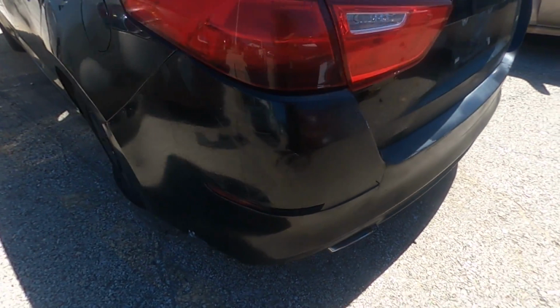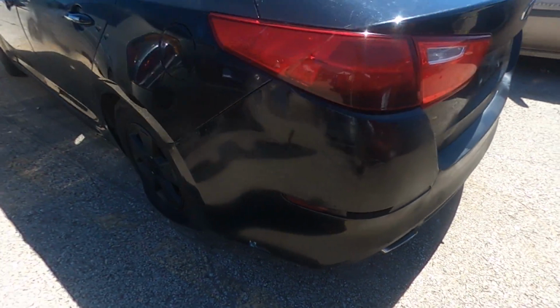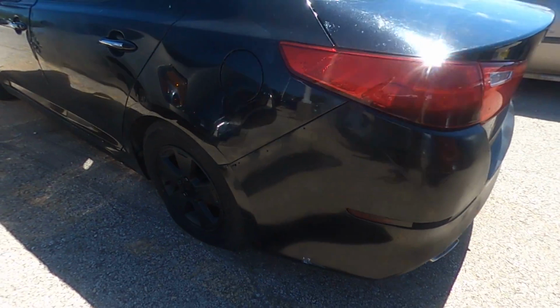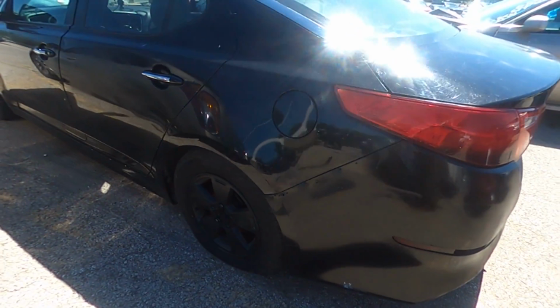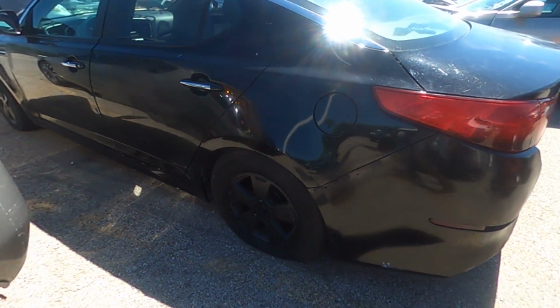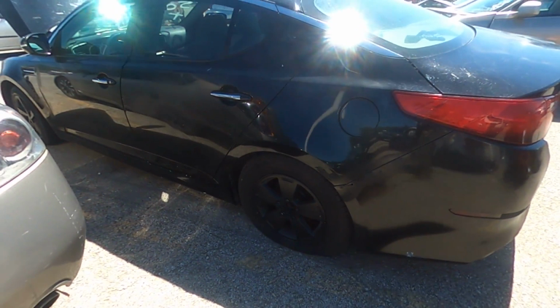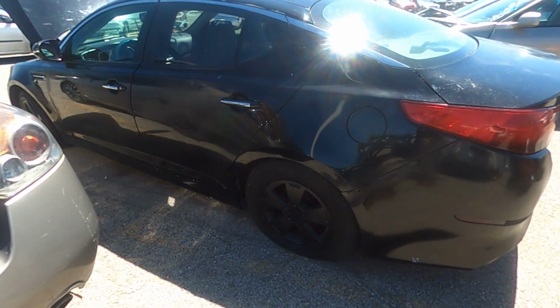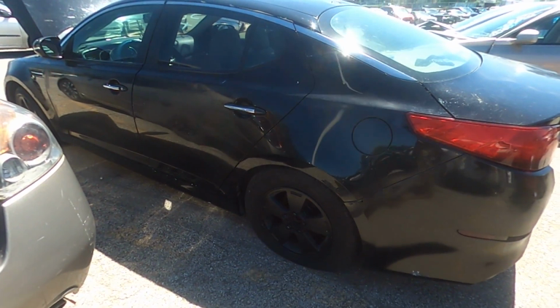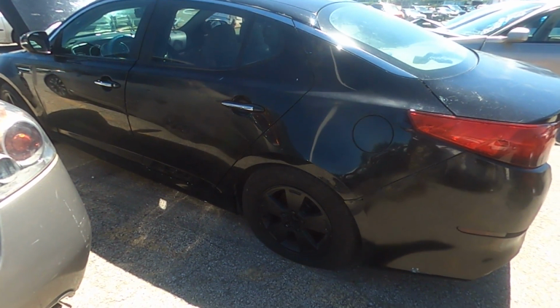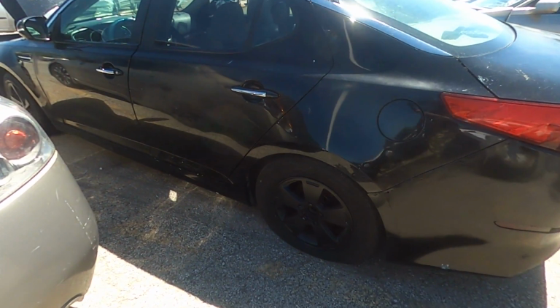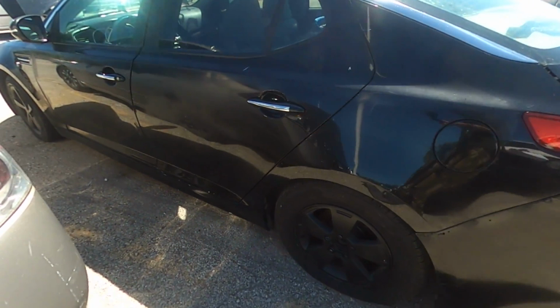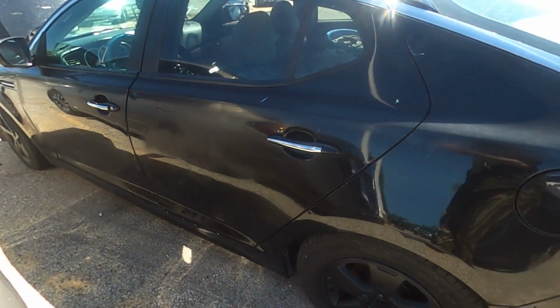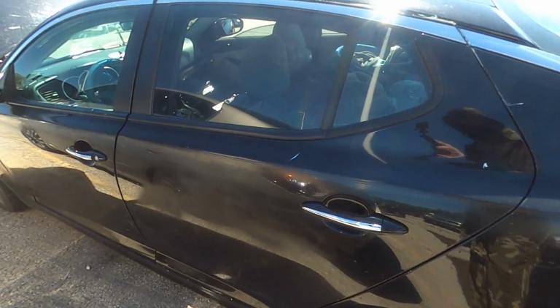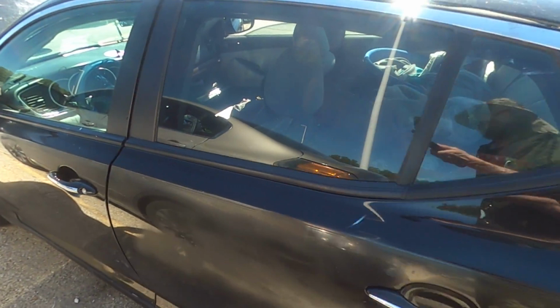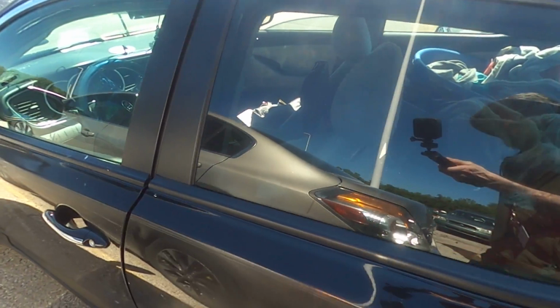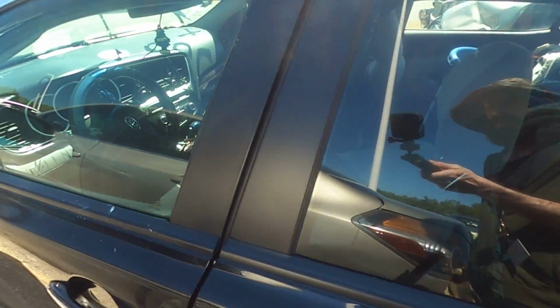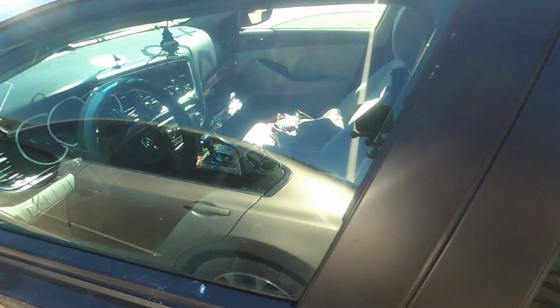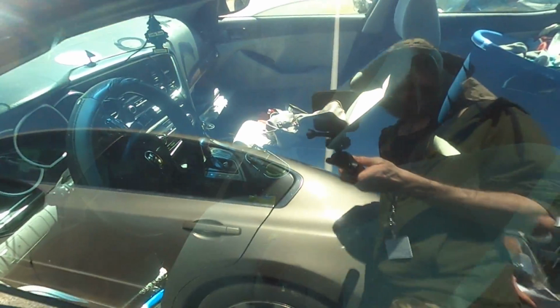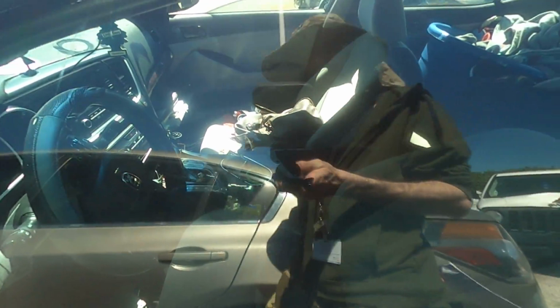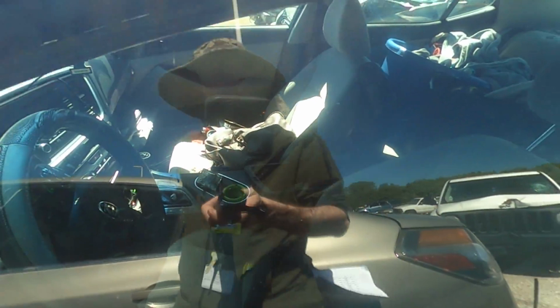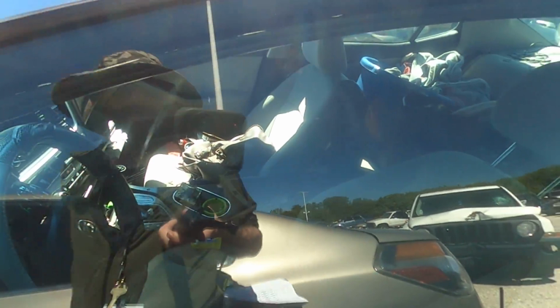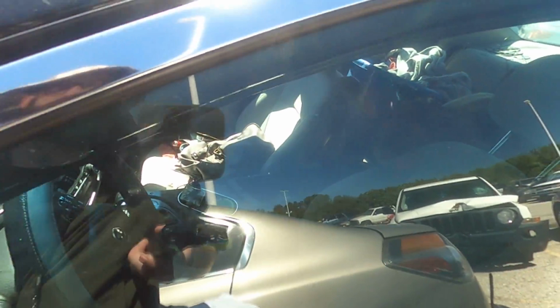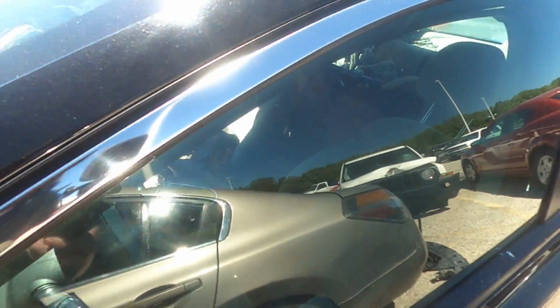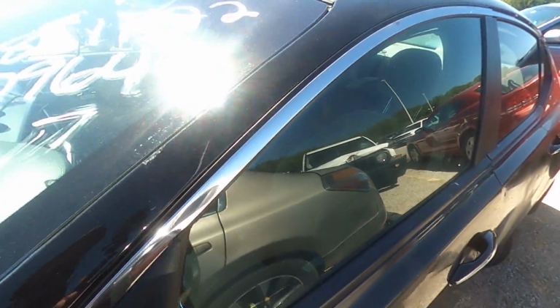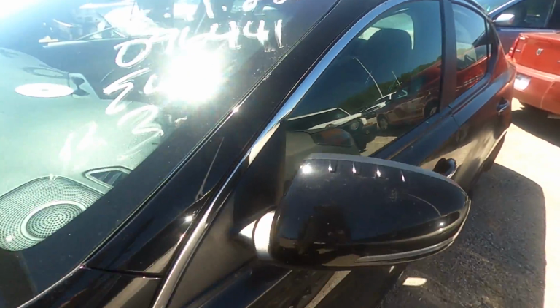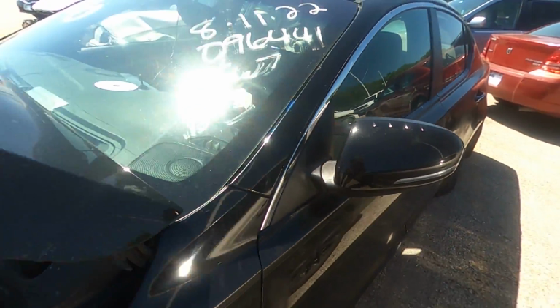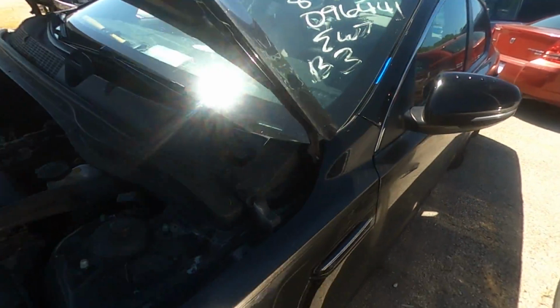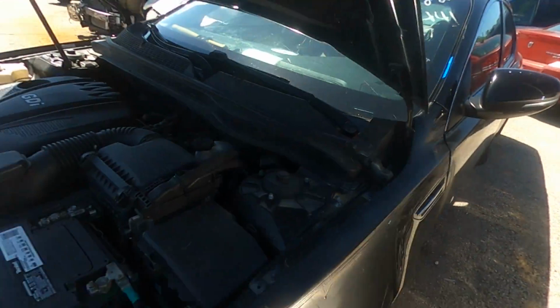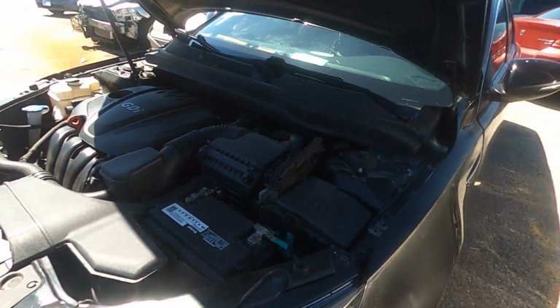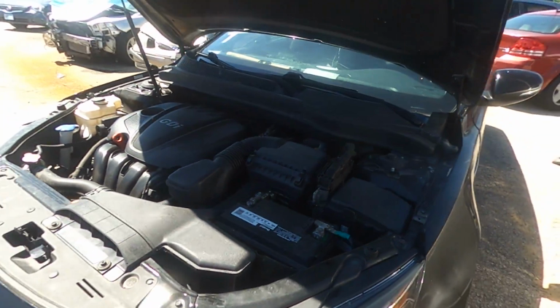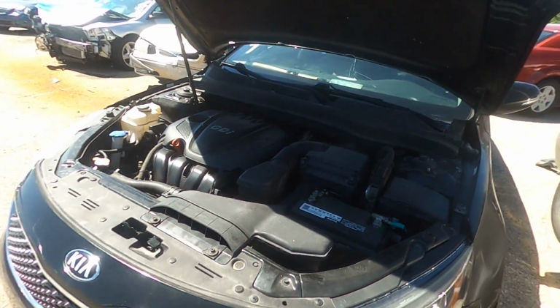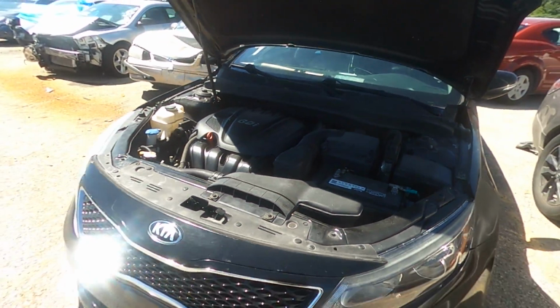What you see is what you get with this one. If you want to put the work in, you can make it drivable. Here it is — take a closer look. Happy bidding.